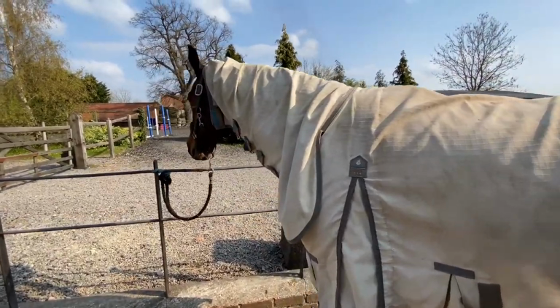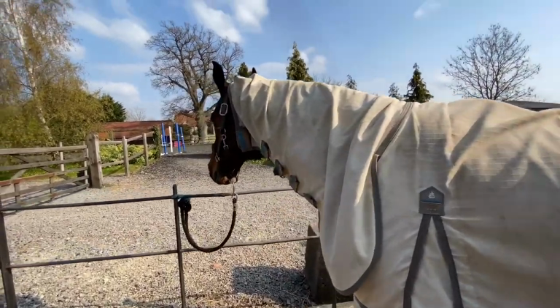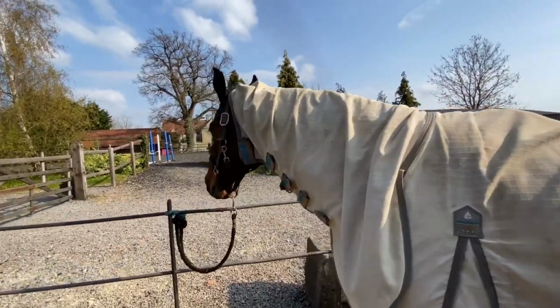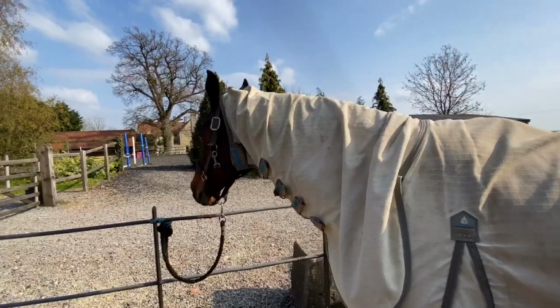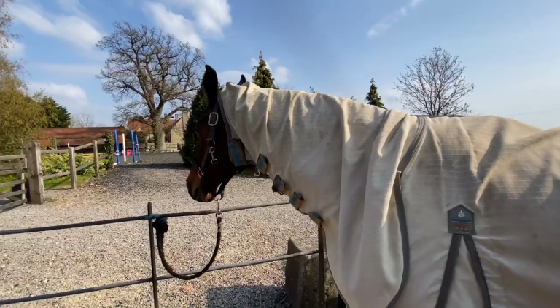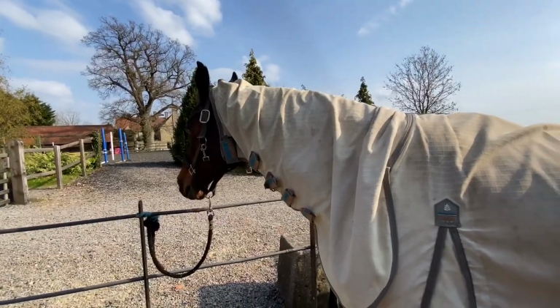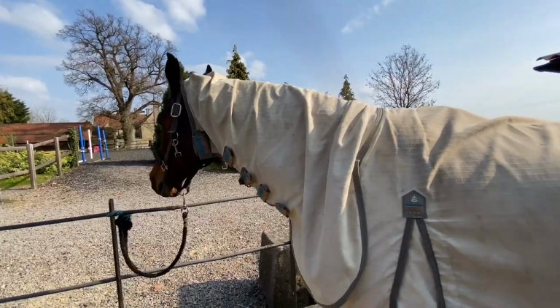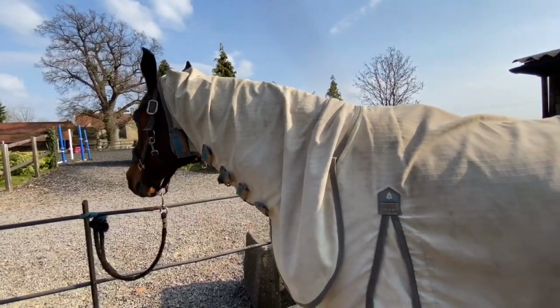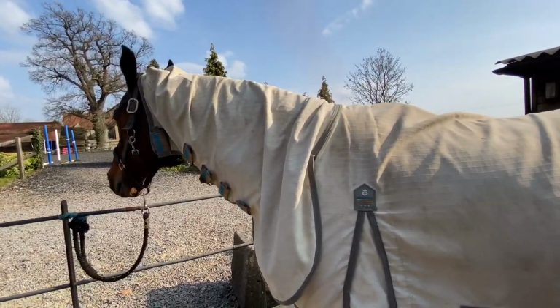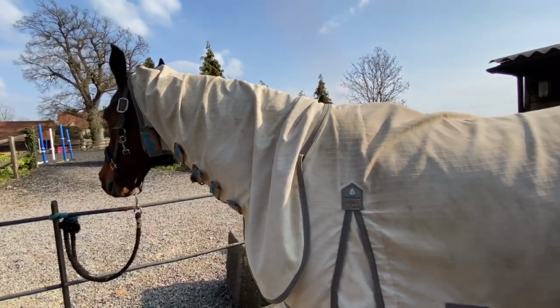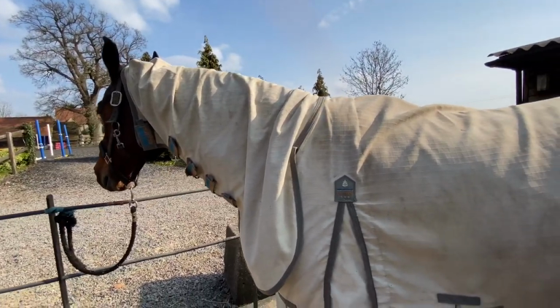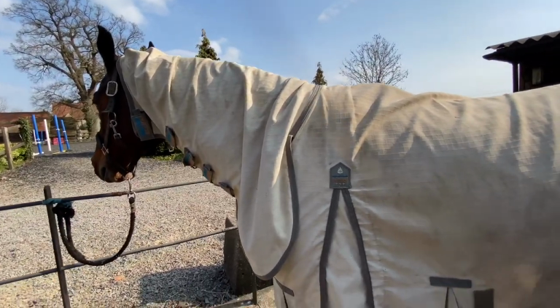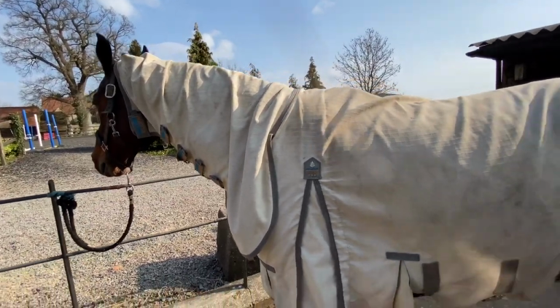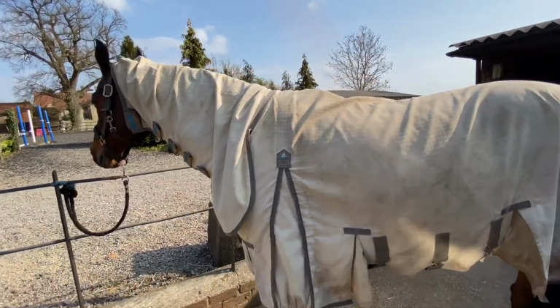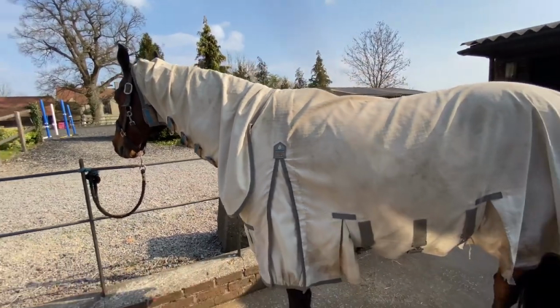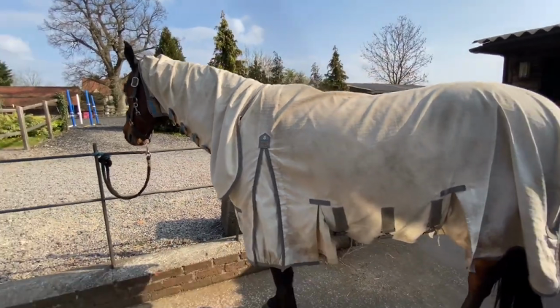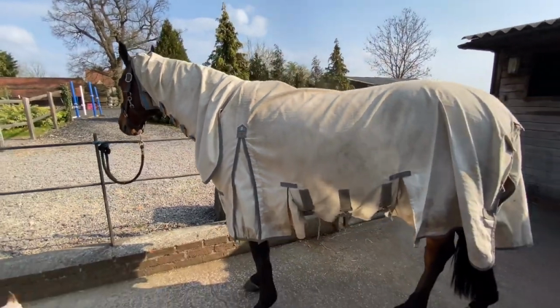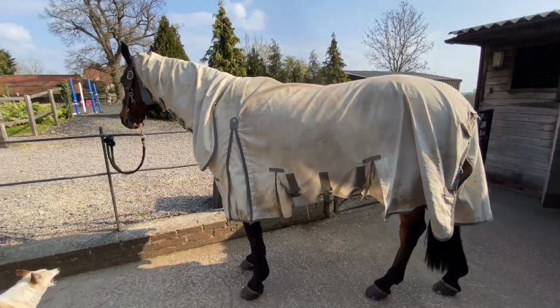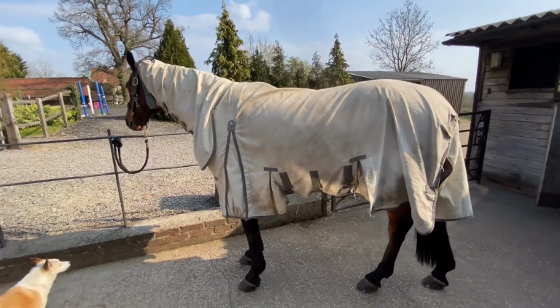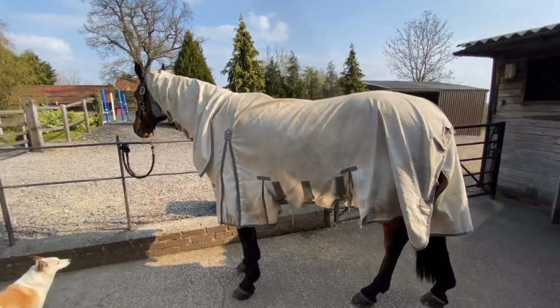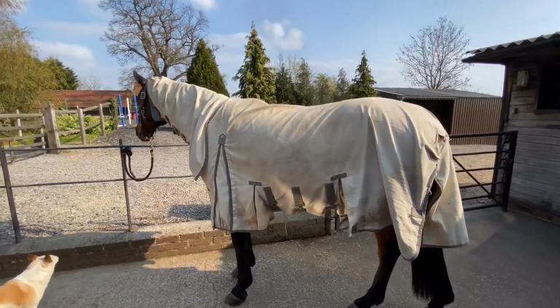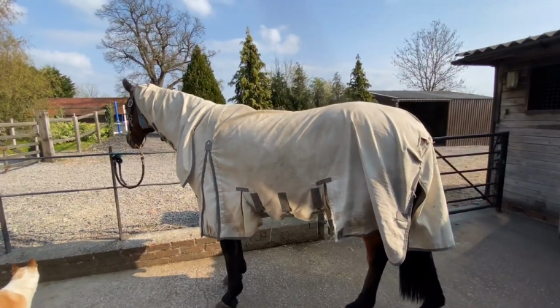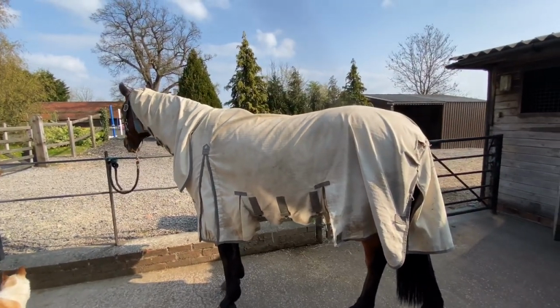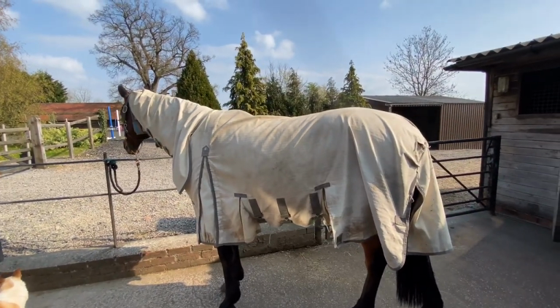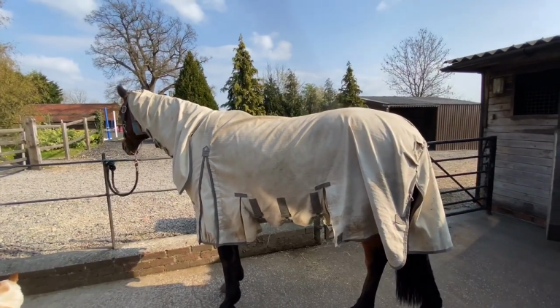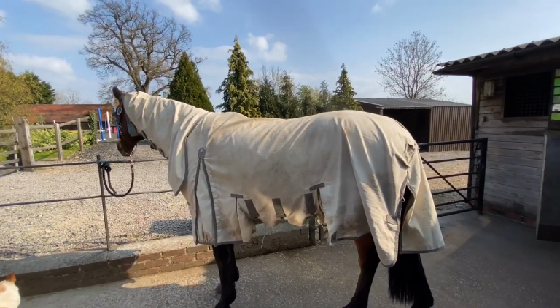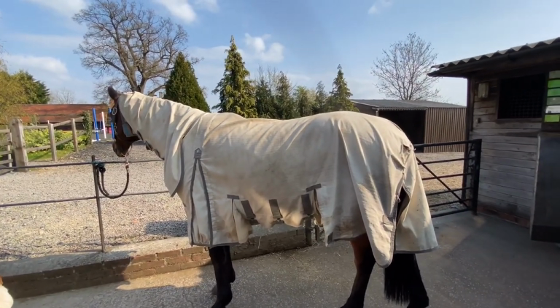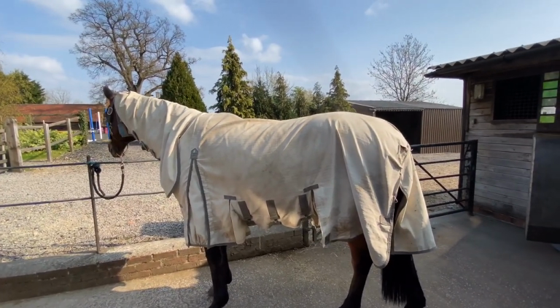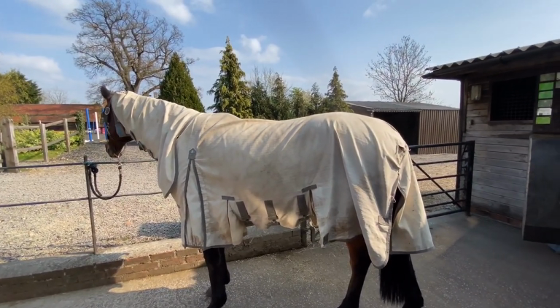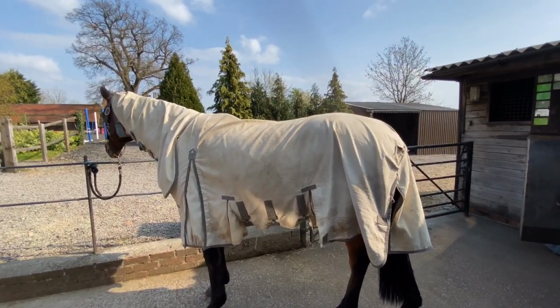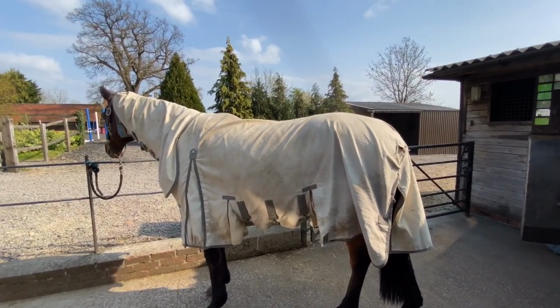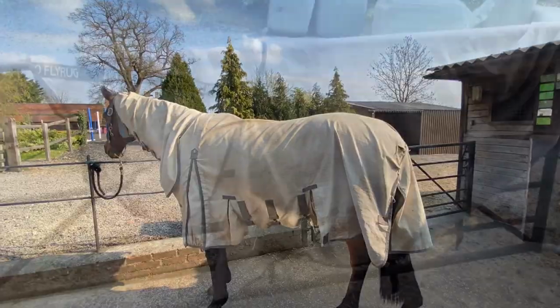It's got the ear bits at the top so it keeps the neck up really well. It's a good all-round rug — it's not cheap, but none of them are. It's a good middle-of-the-road rug if you've got a horse that's a bit destructive.